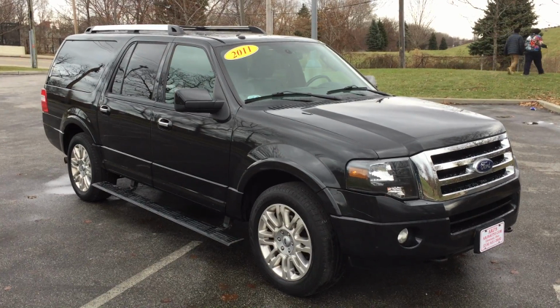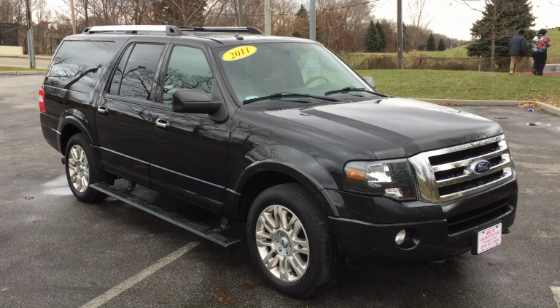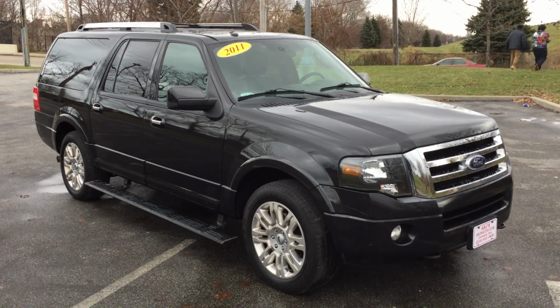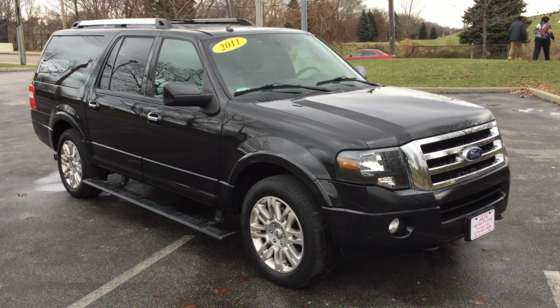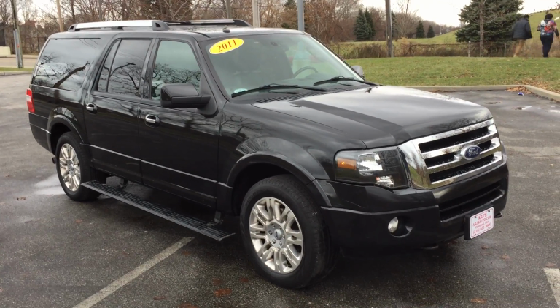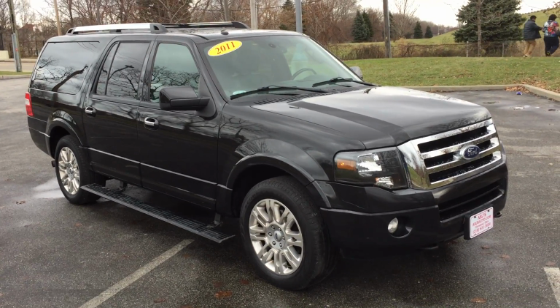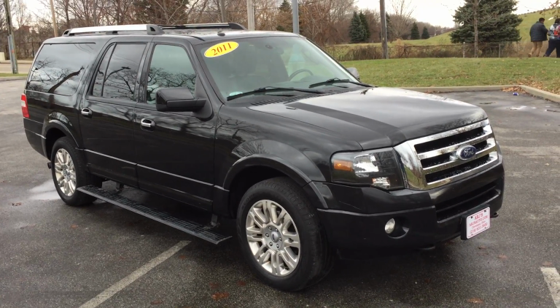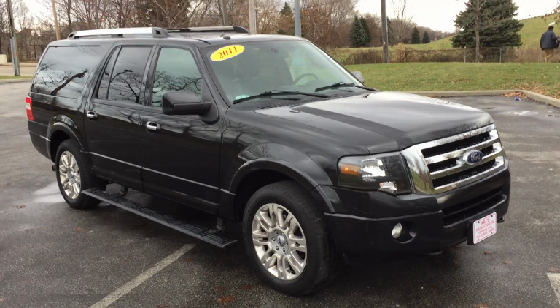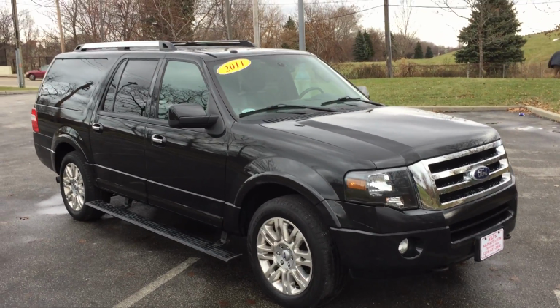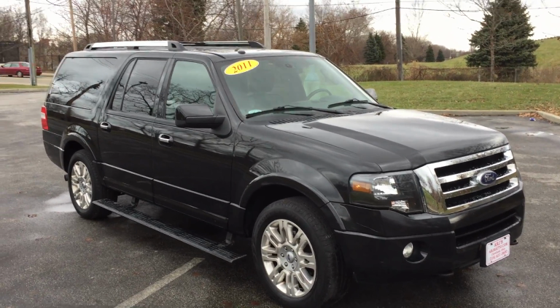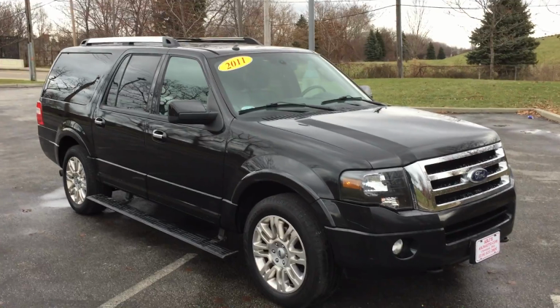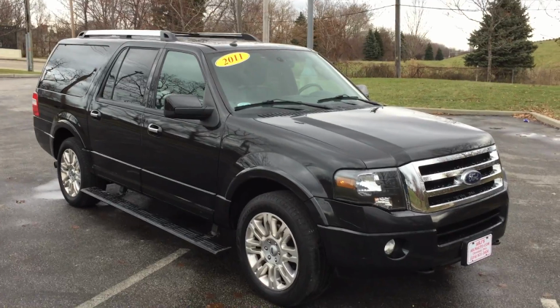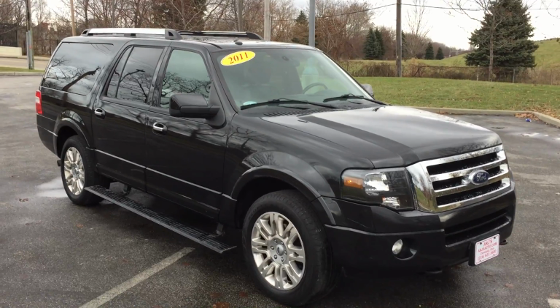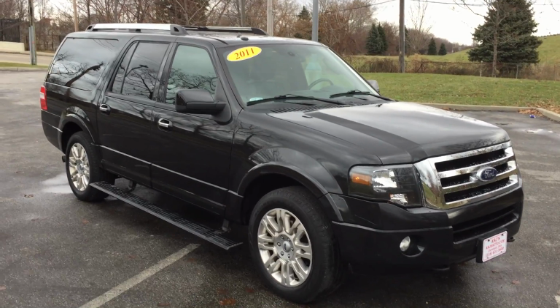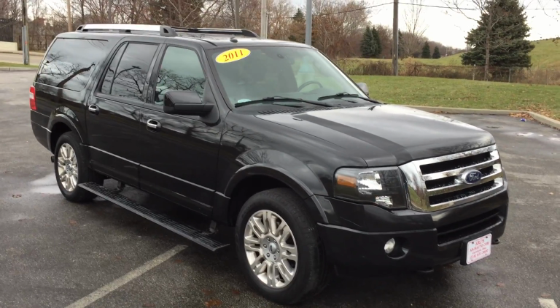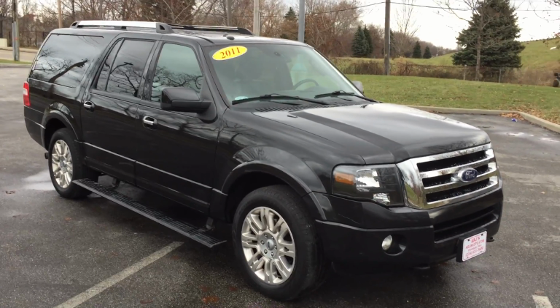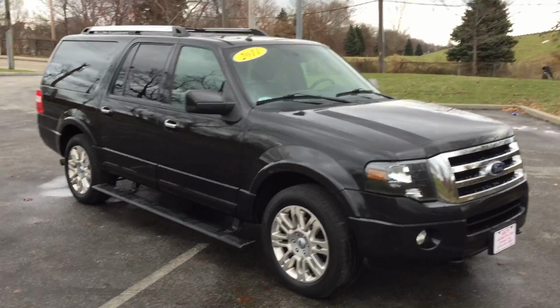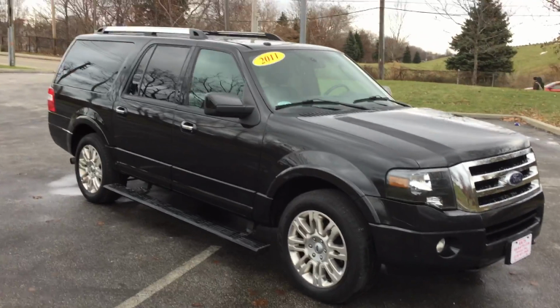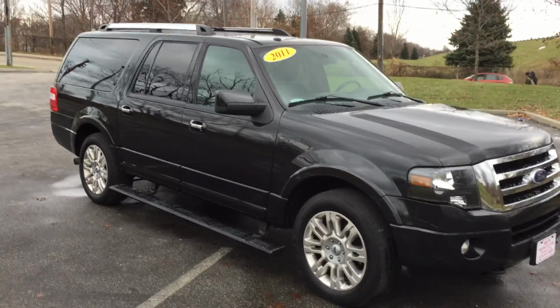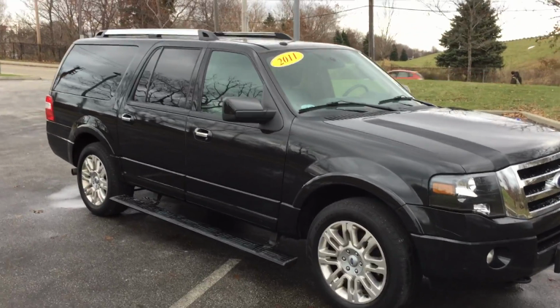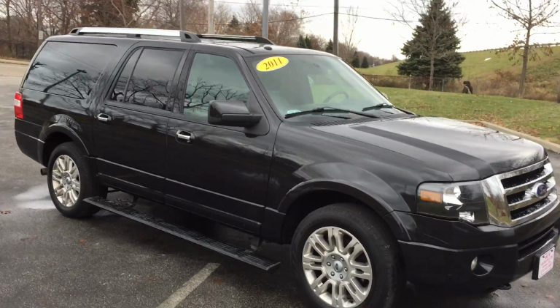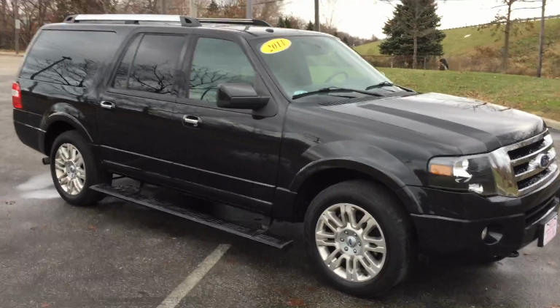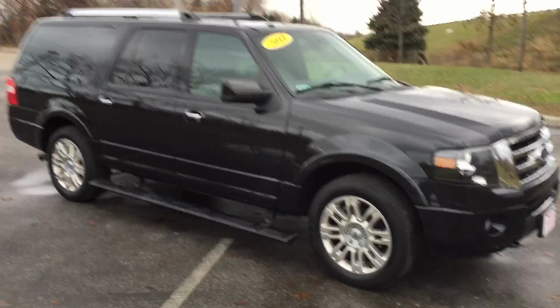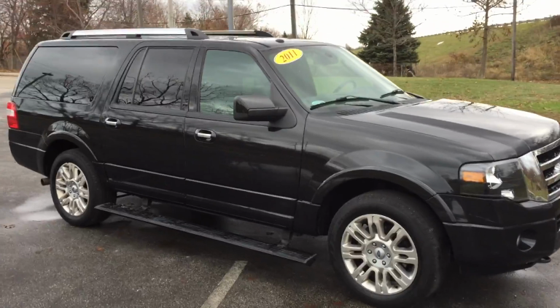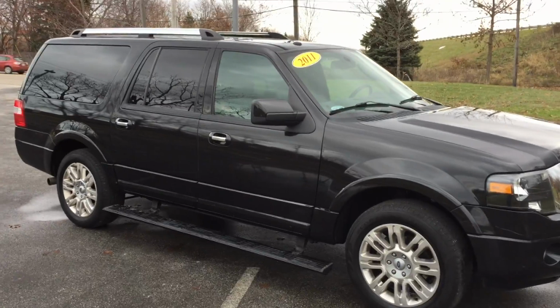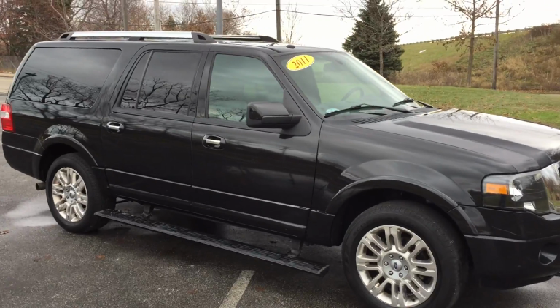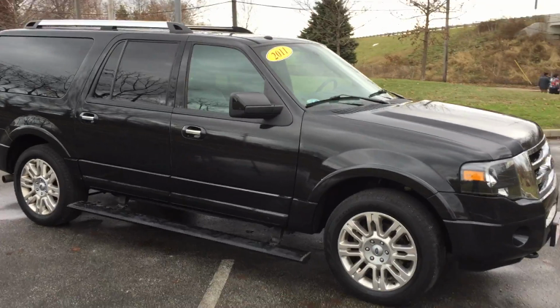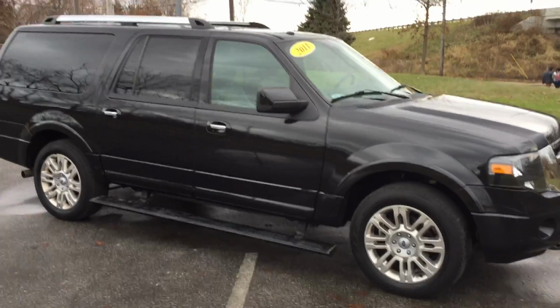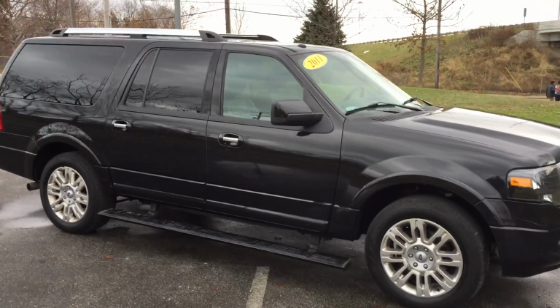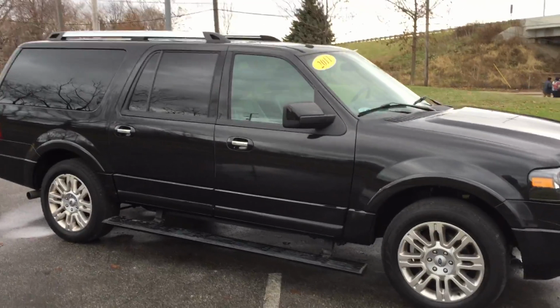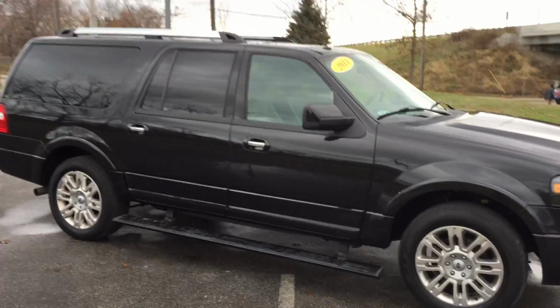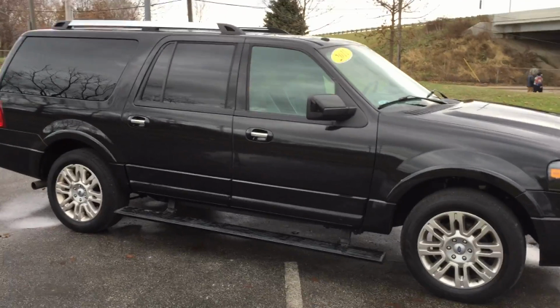Here at ARJ's we've got this 2011 Ford Expedition EL in beautiful condition. It's a one owner, clean Carfax with 42 service records. At ARJsAuto.com you can take a look at free Carfax reports on any of our vehicles.